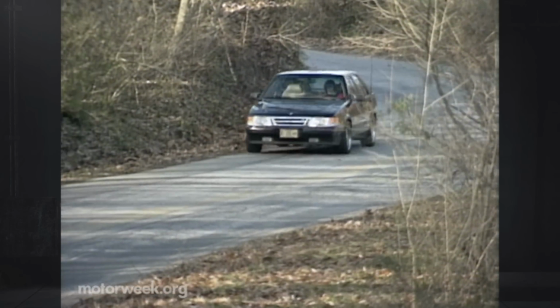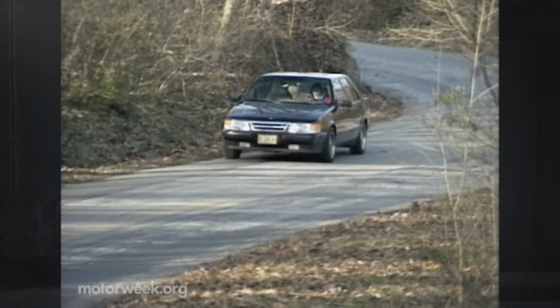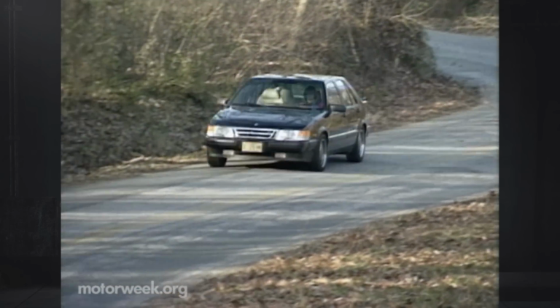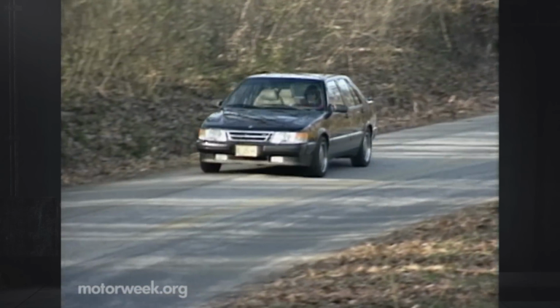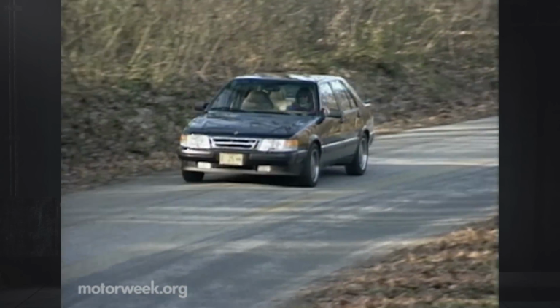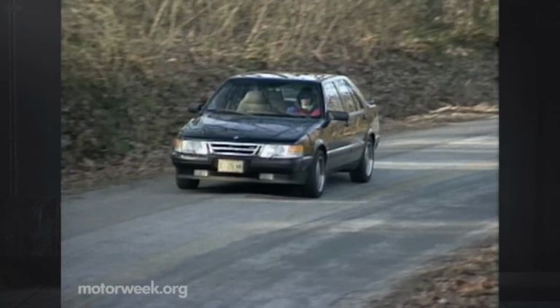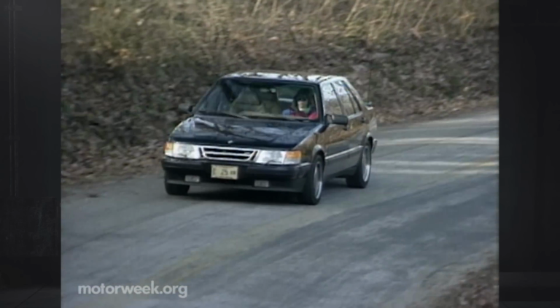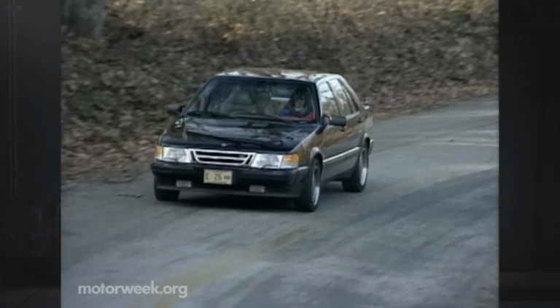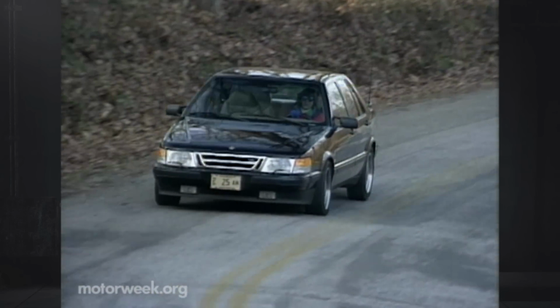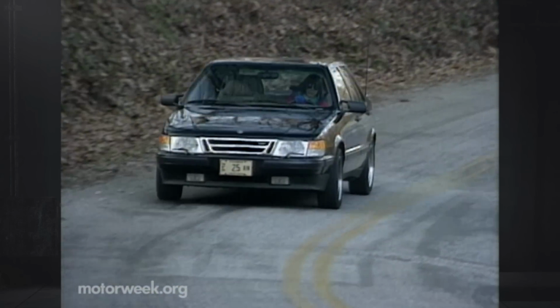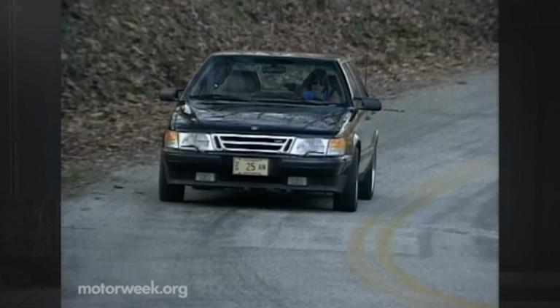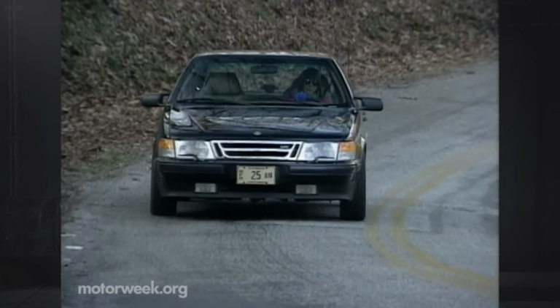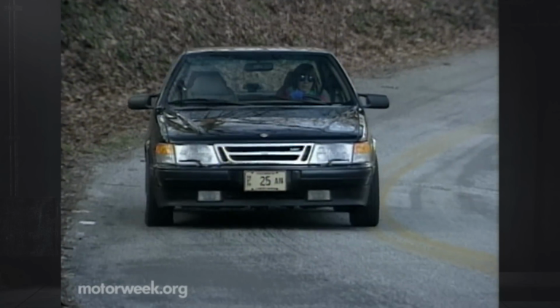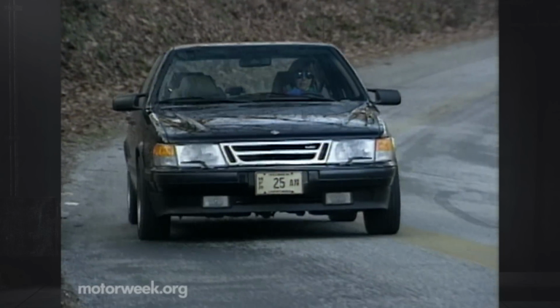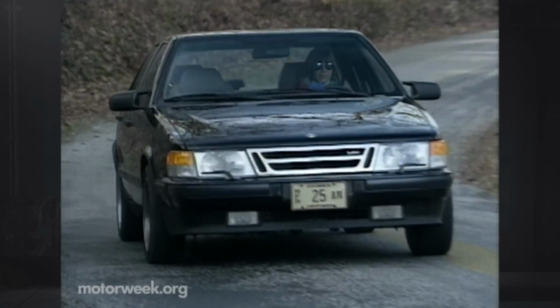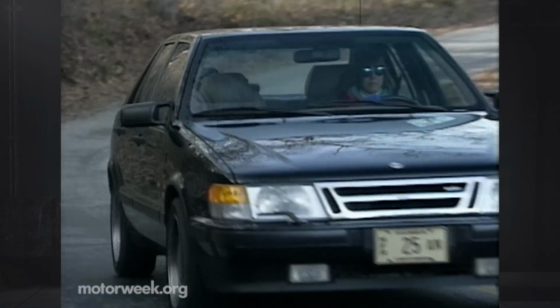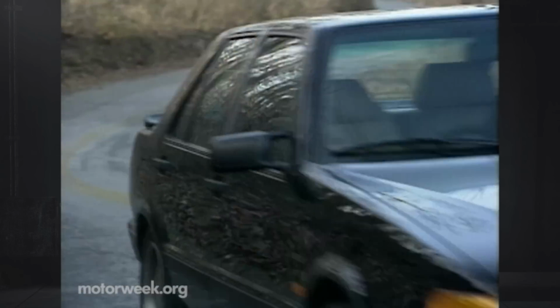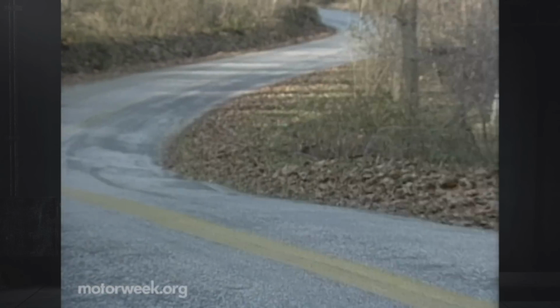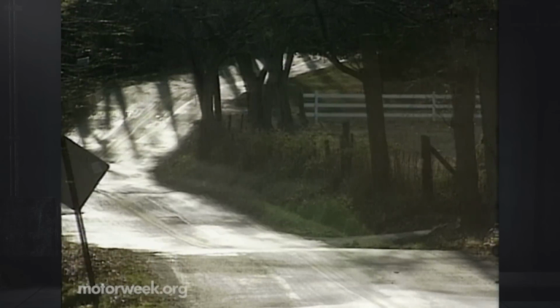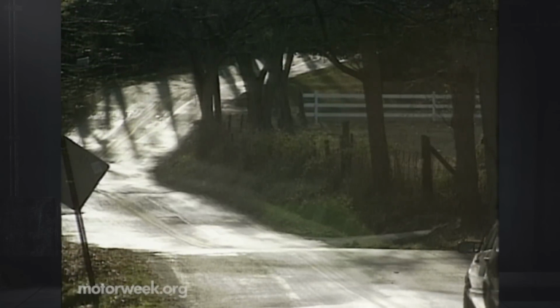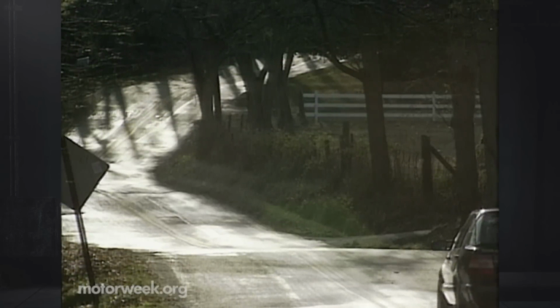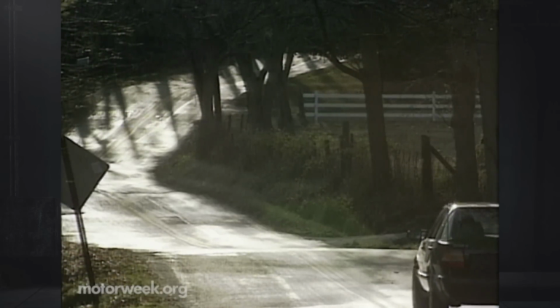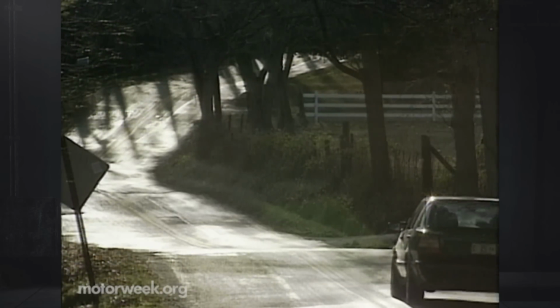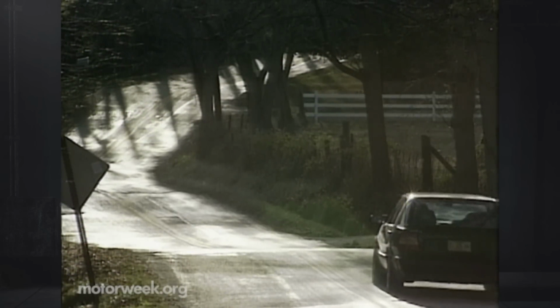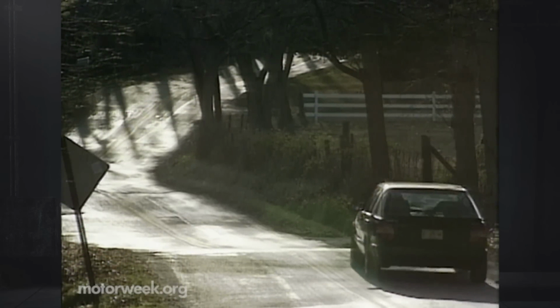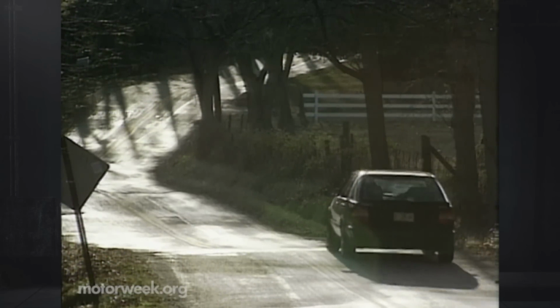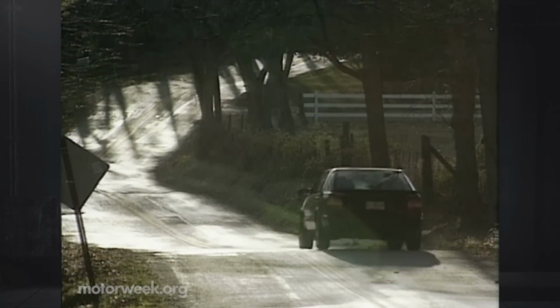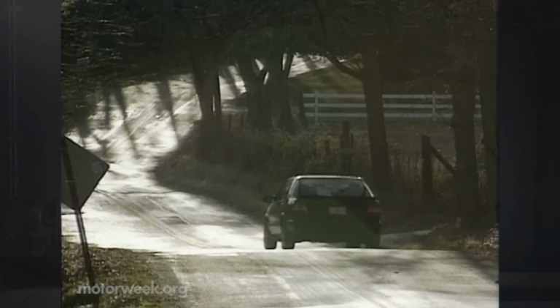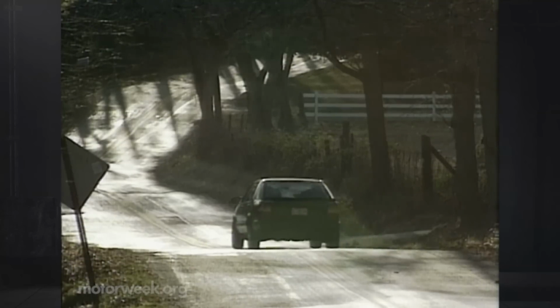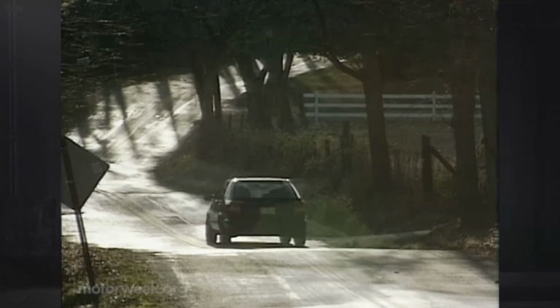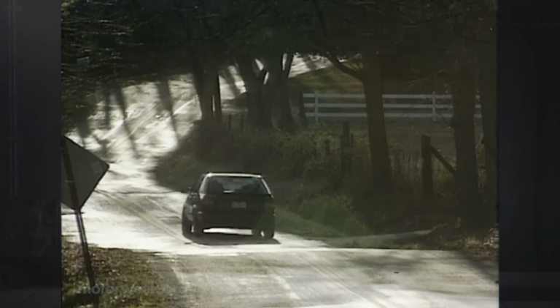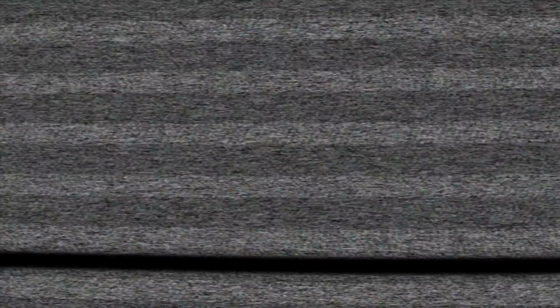Yet add turbo, a long list of amenities, and wrap it all up in a unique package like our old friend the Saab 9000, and you will definitely retain our attention over and over again. Thank you.